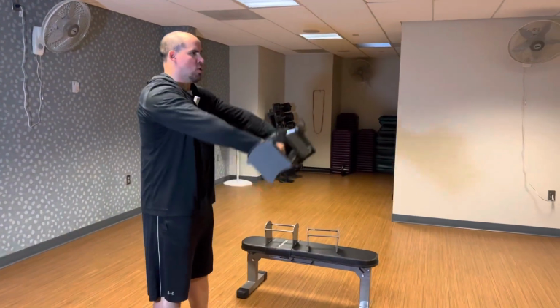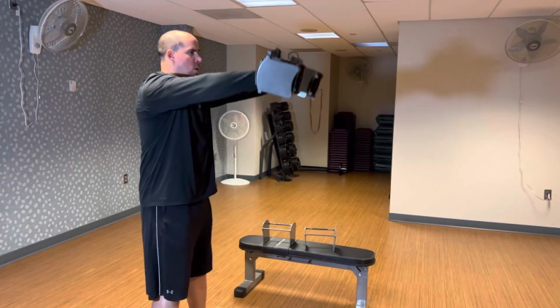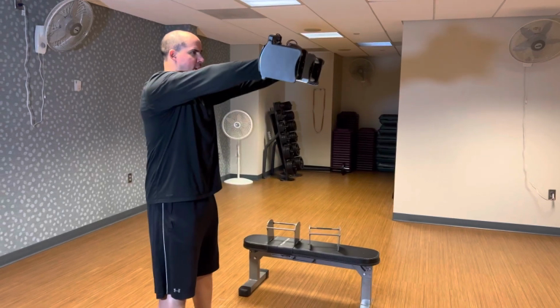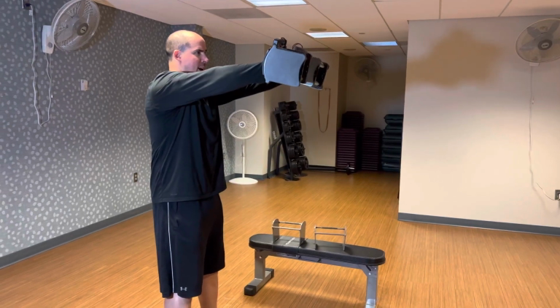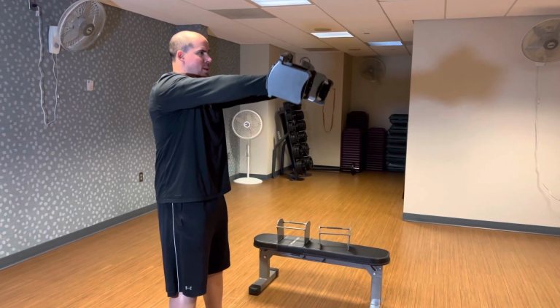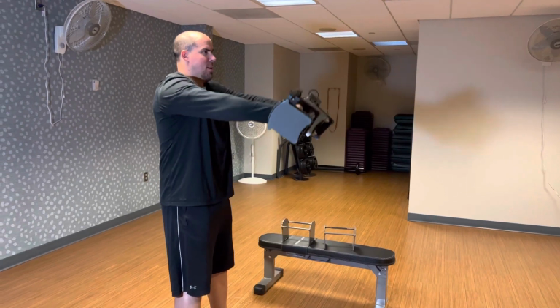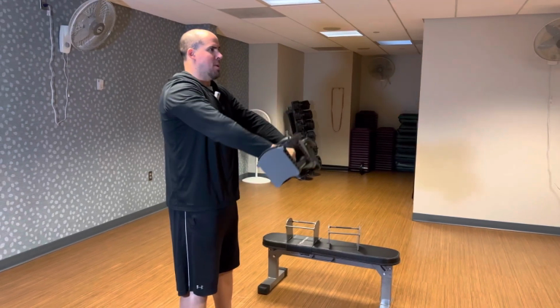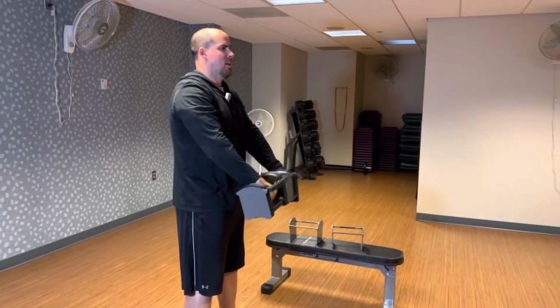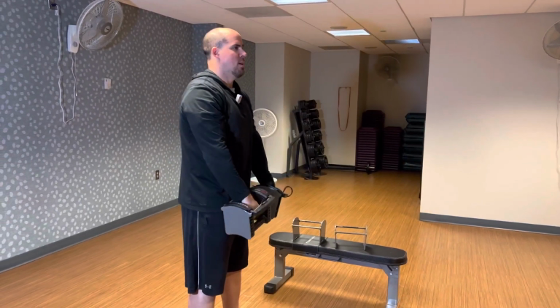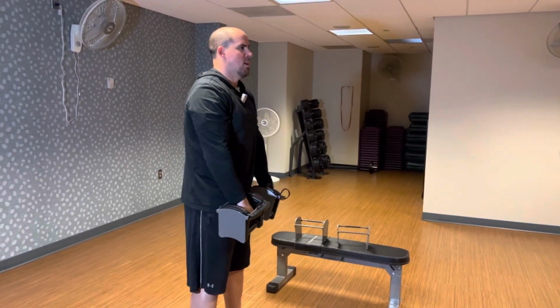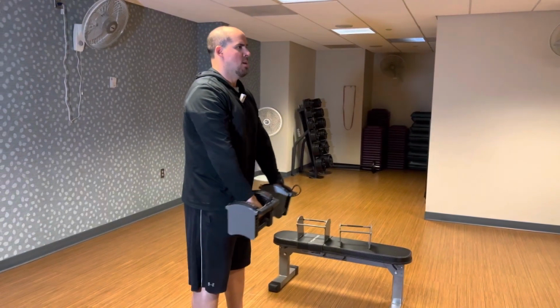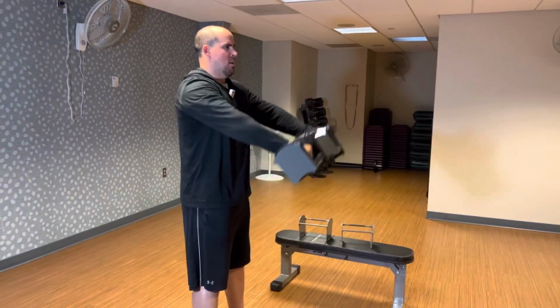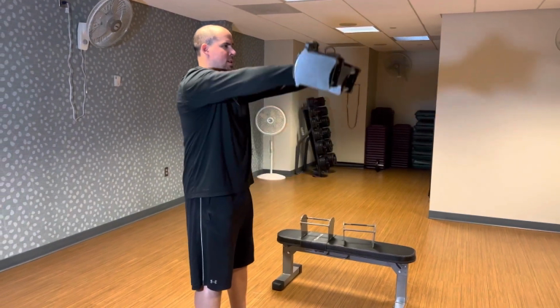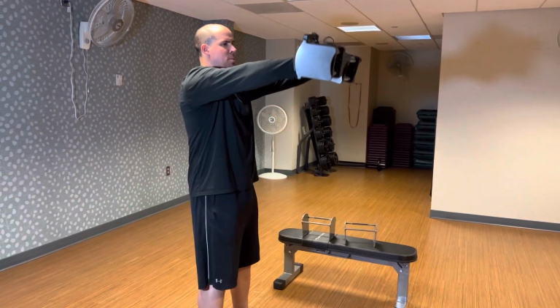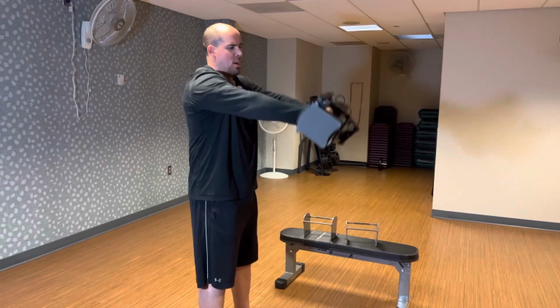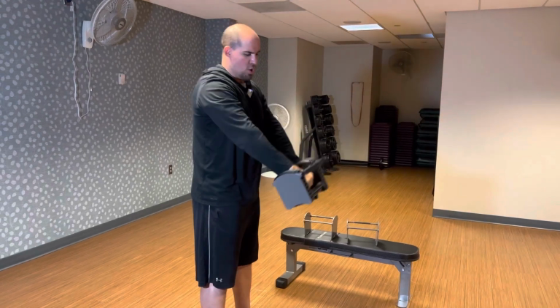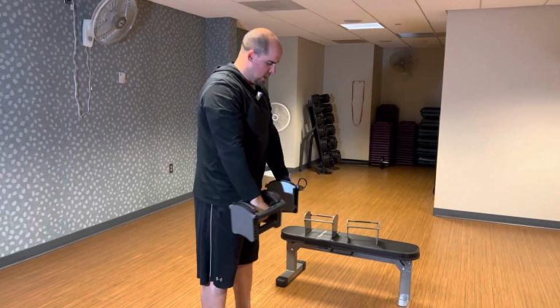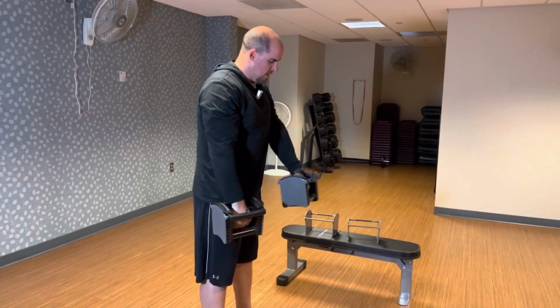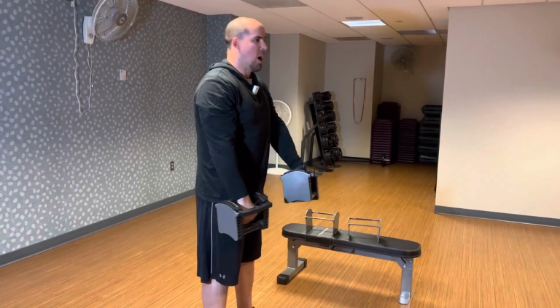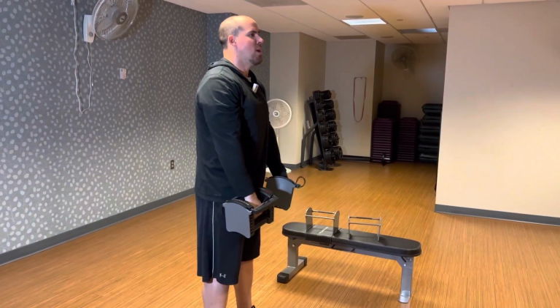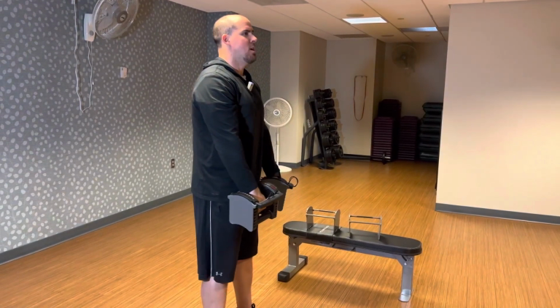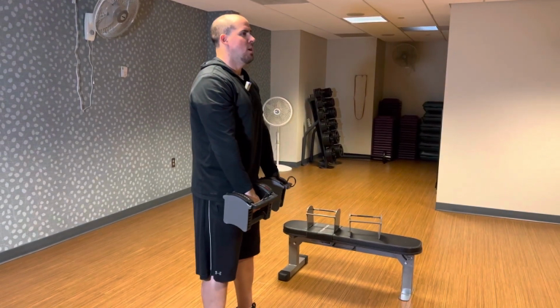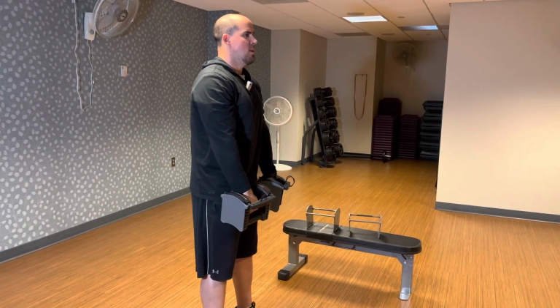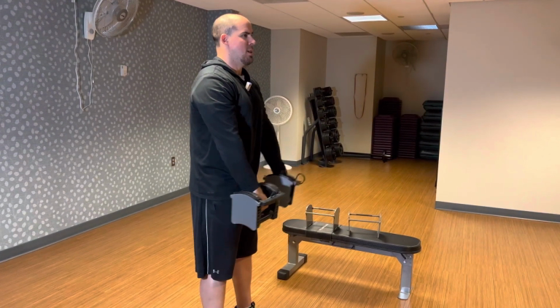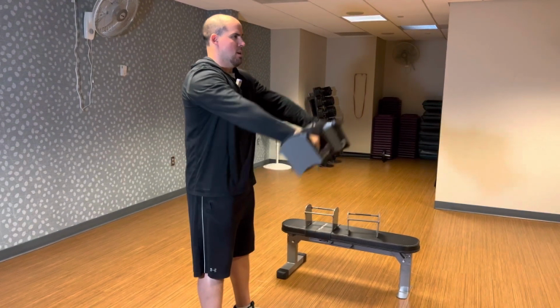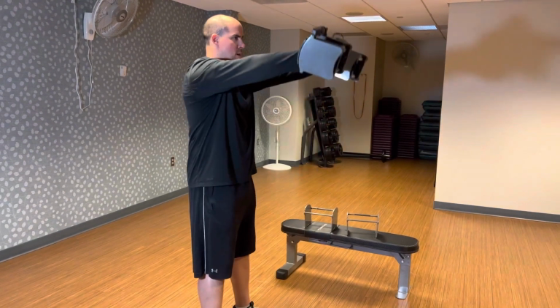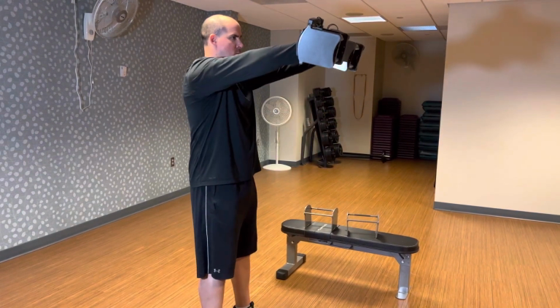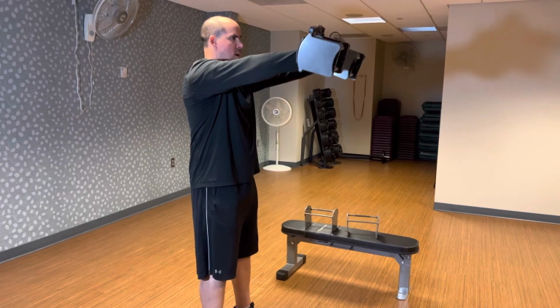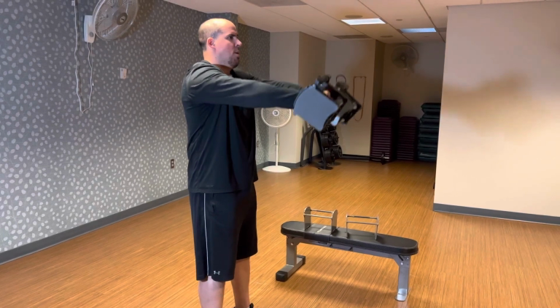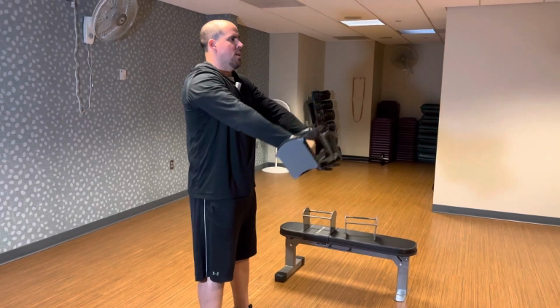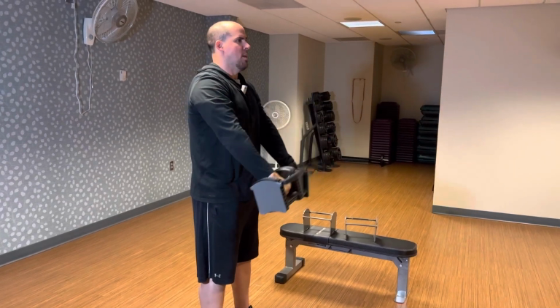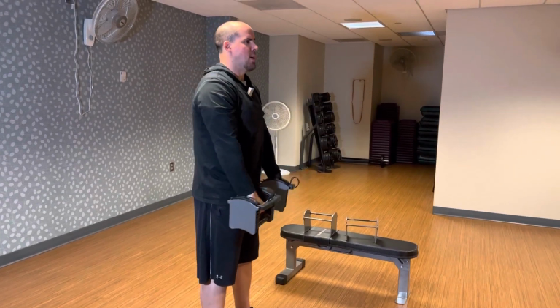Flex the abs and then come down, and flex the abs. You're just raising the top of your hand to the ceiling right there, and then back down.